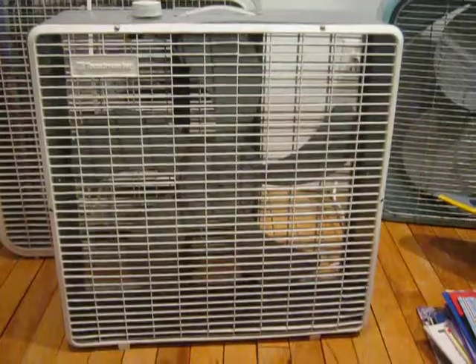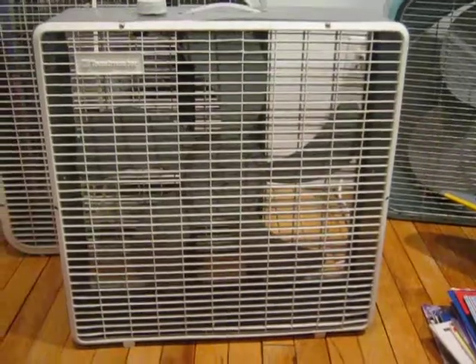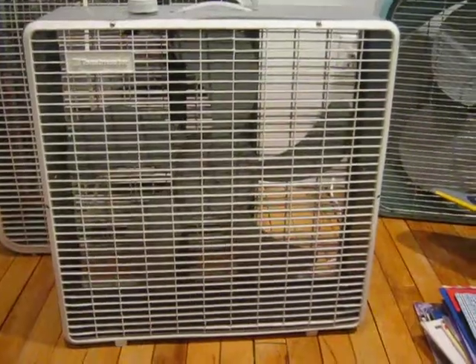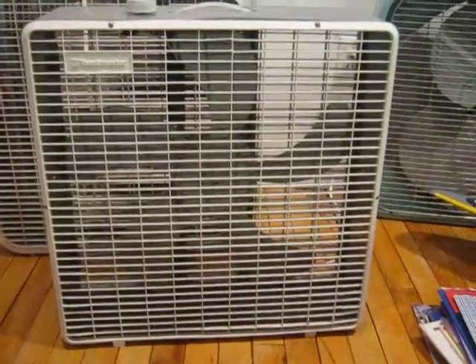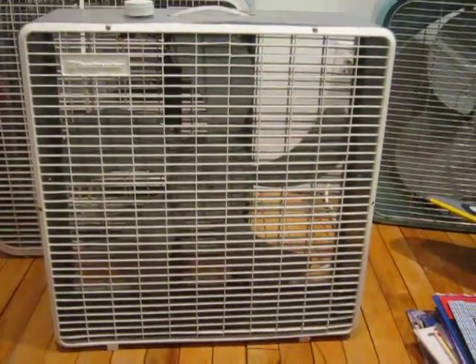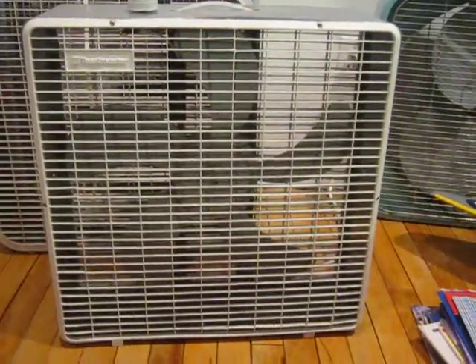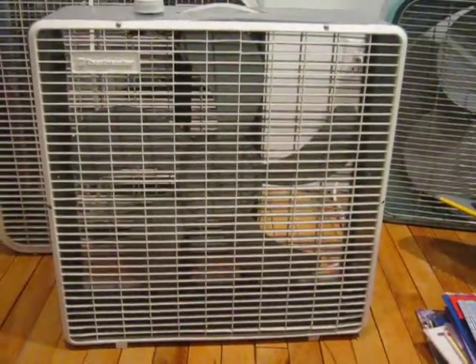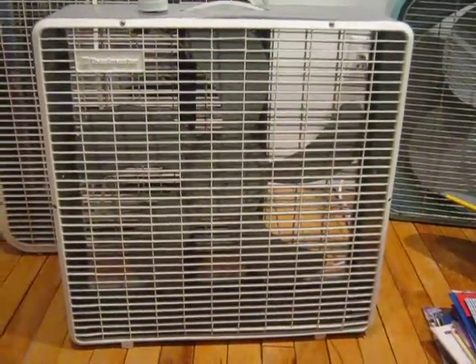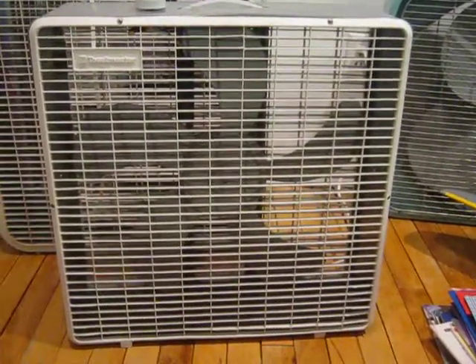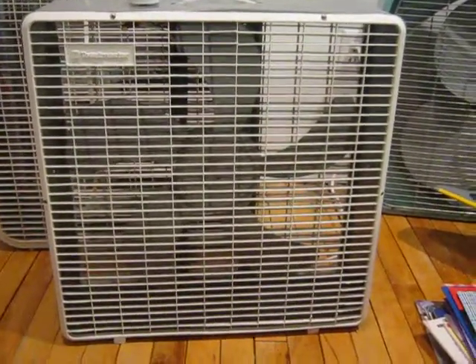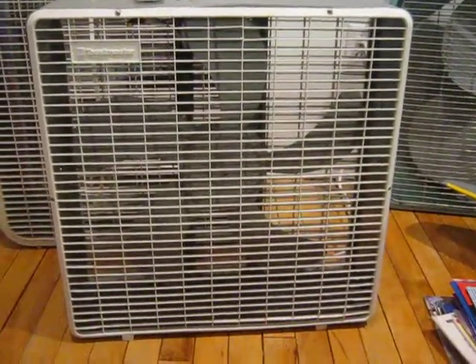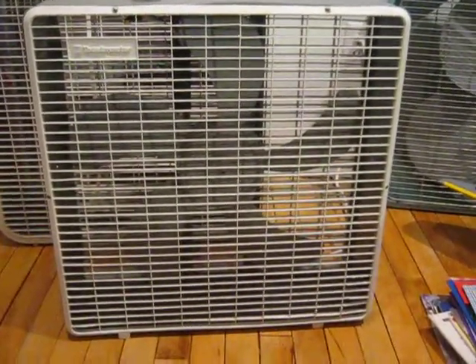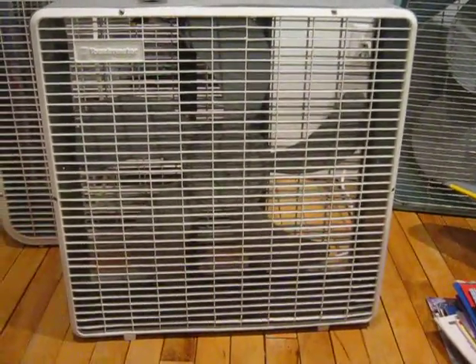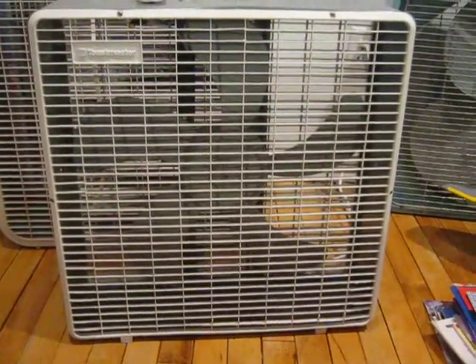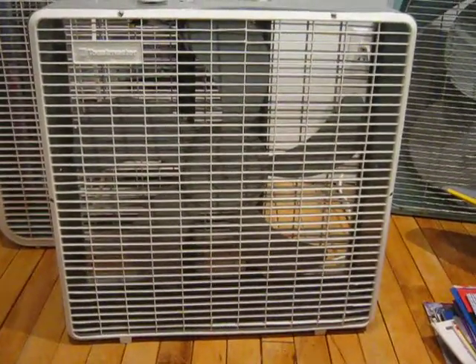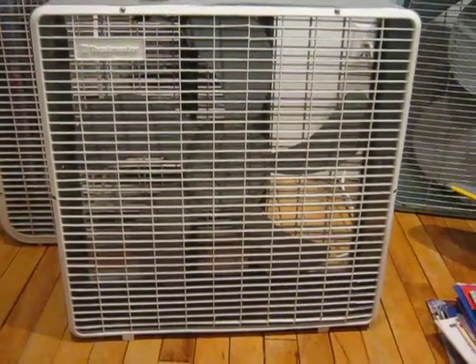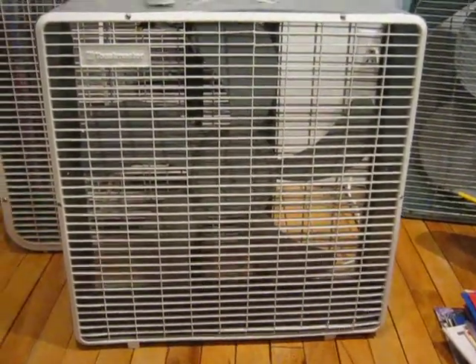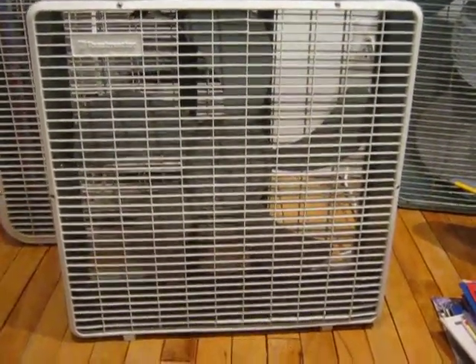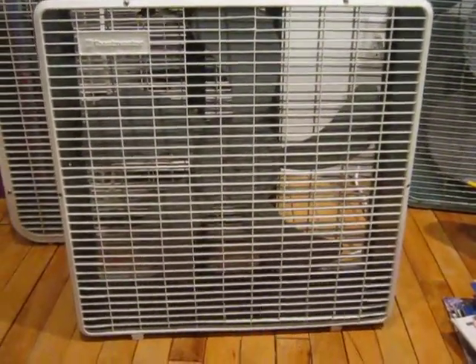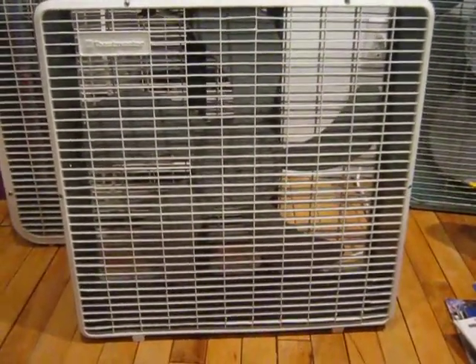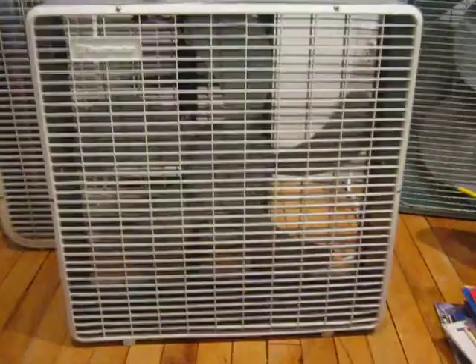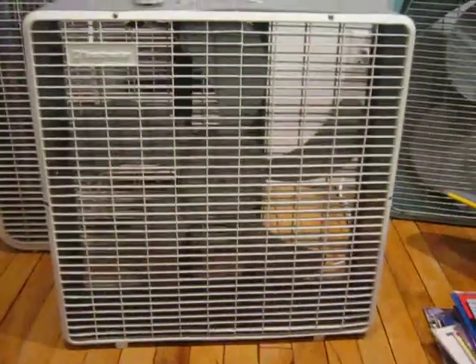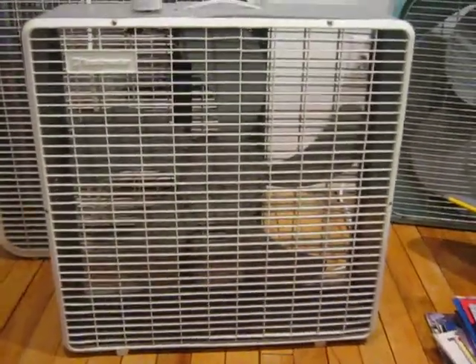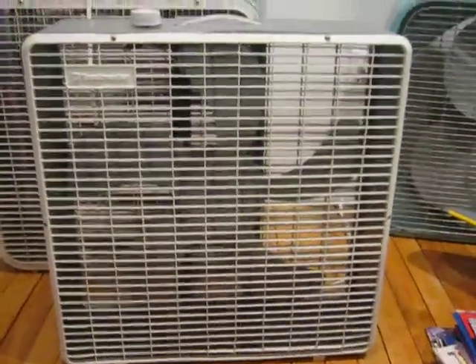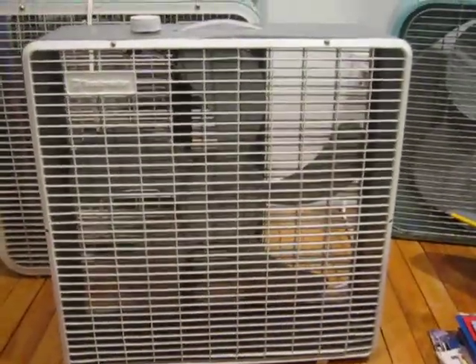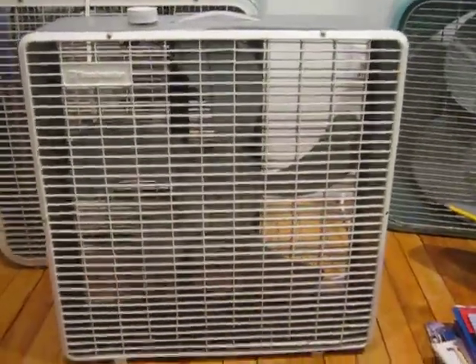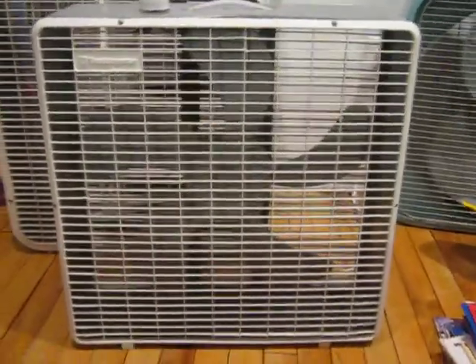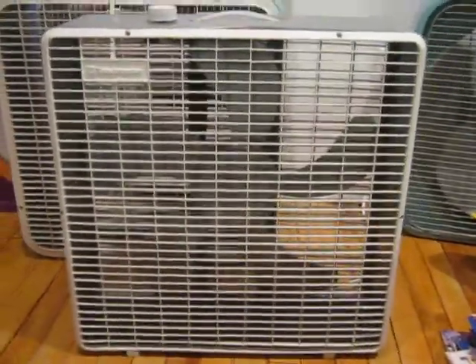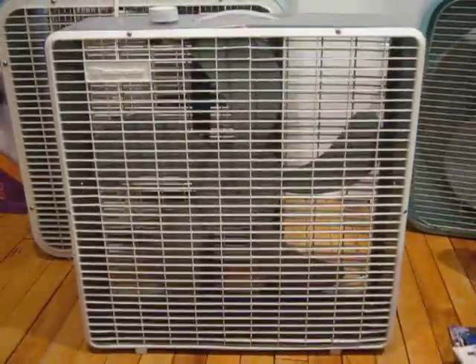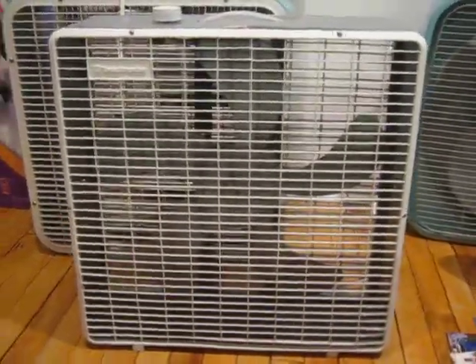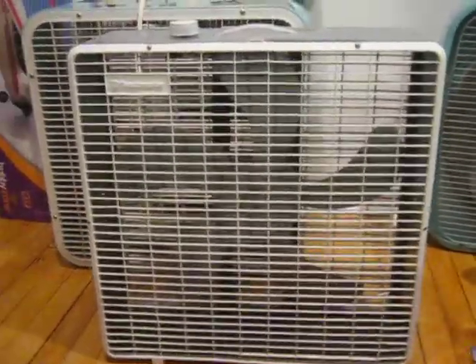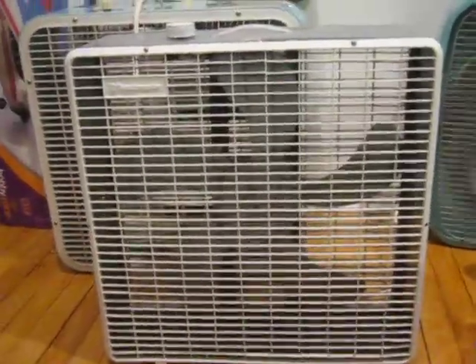Here's a fan I restored. This is a 1990s Toastmaster box fan. I had to completely repaint it — I found it in the trash — and I replaced the motor.